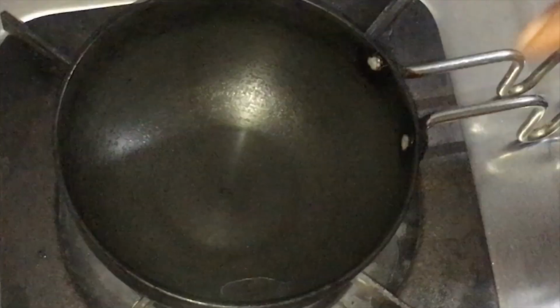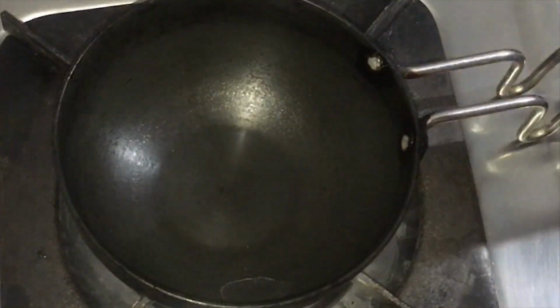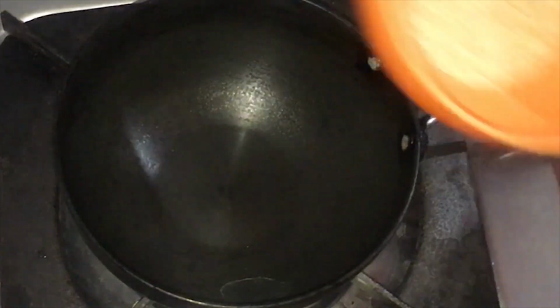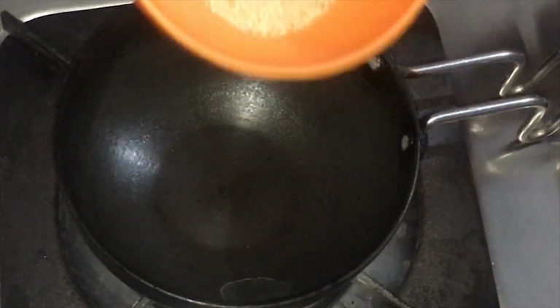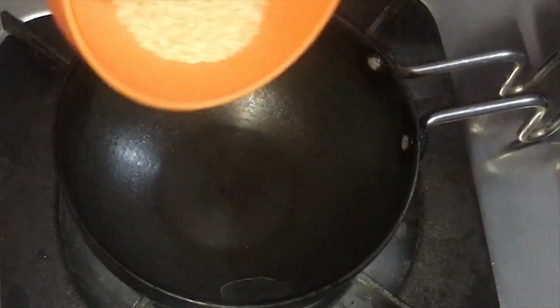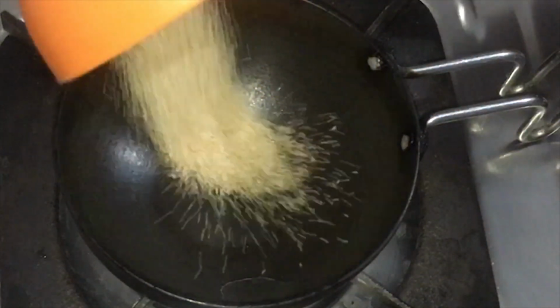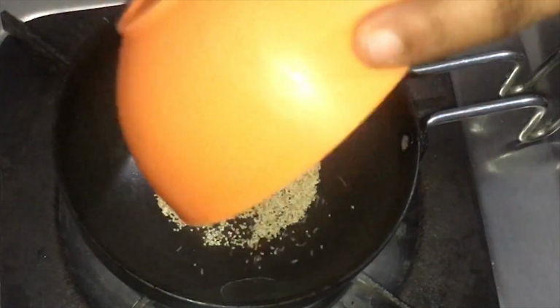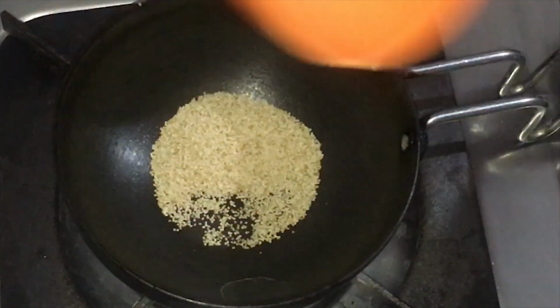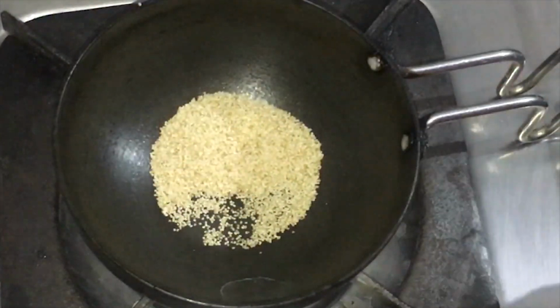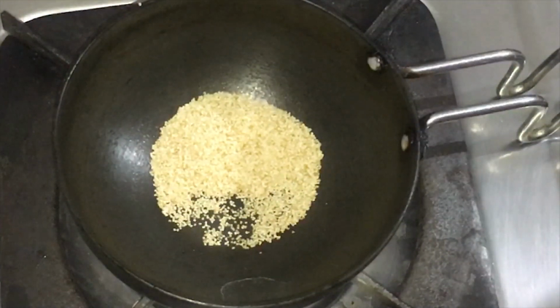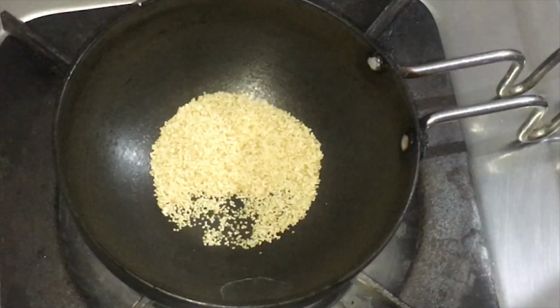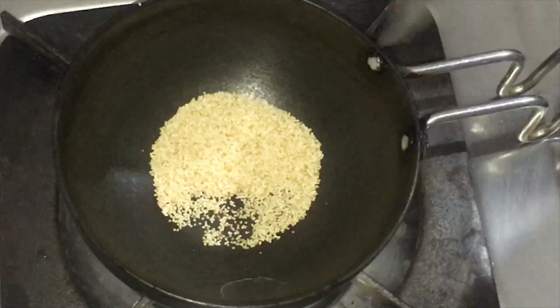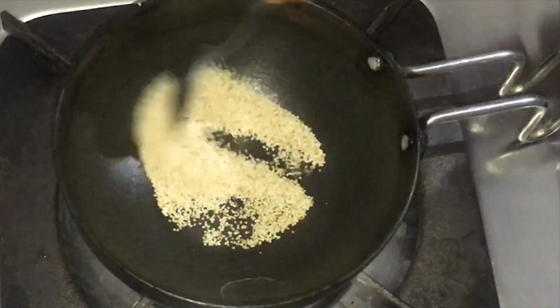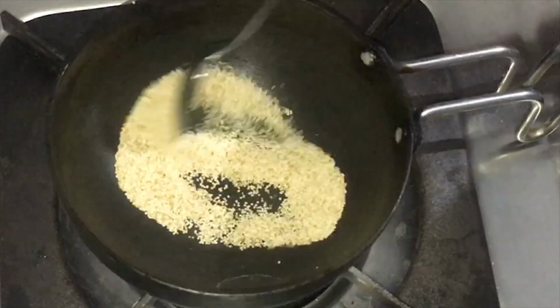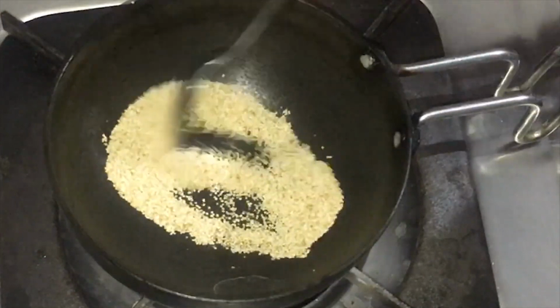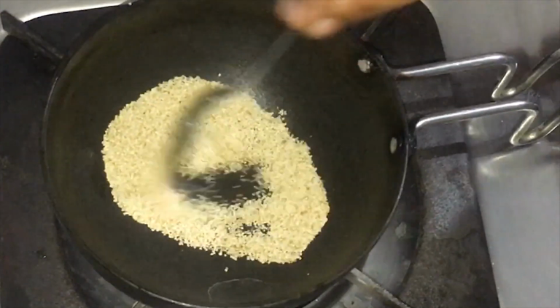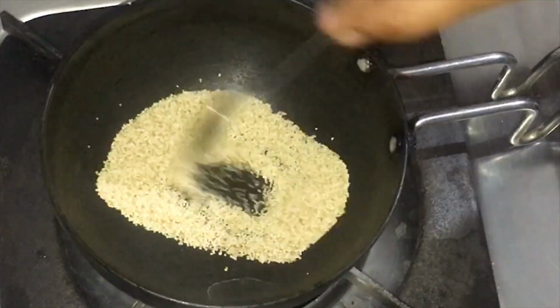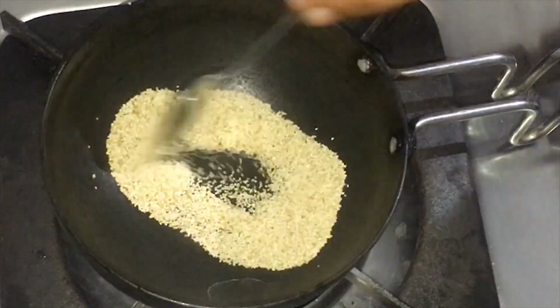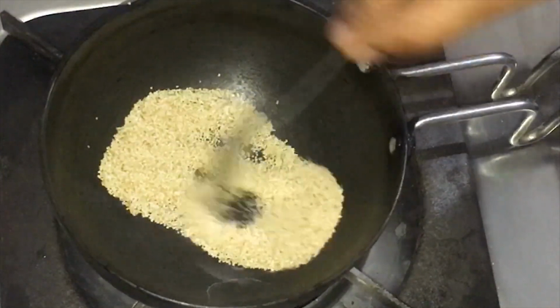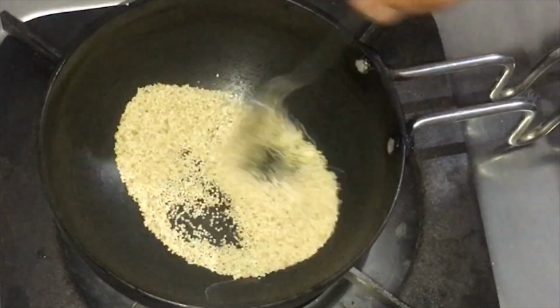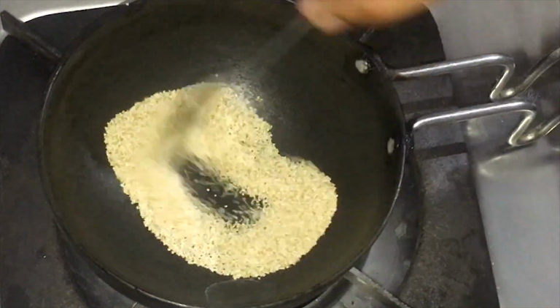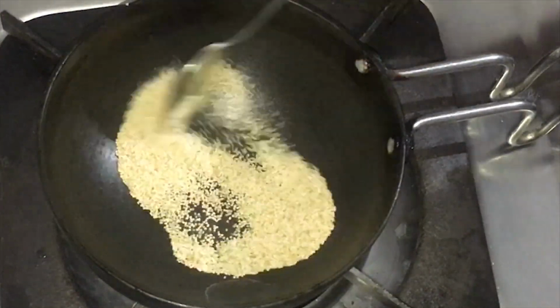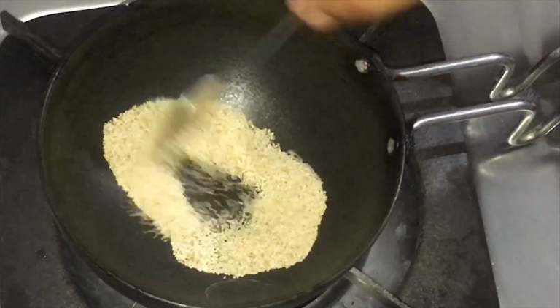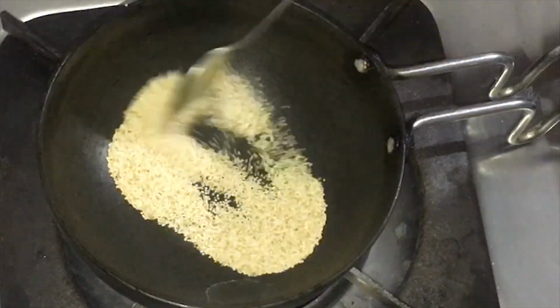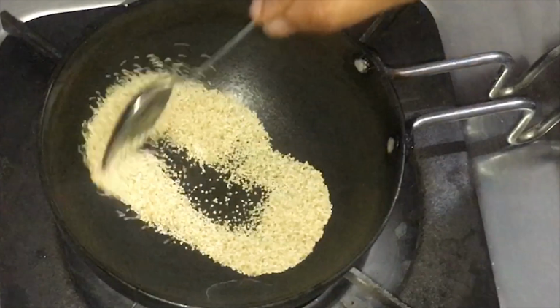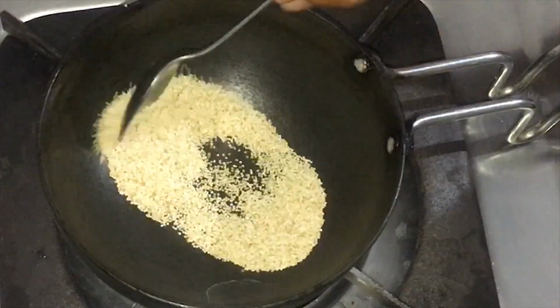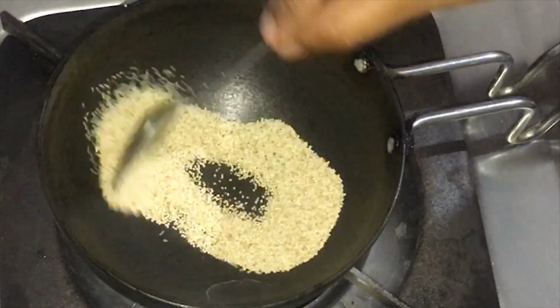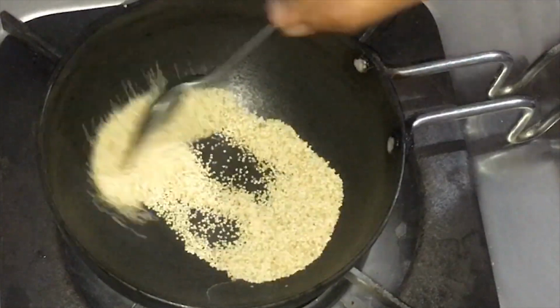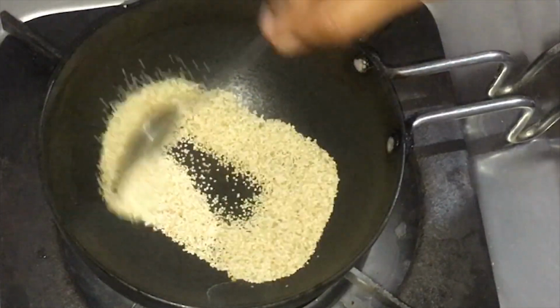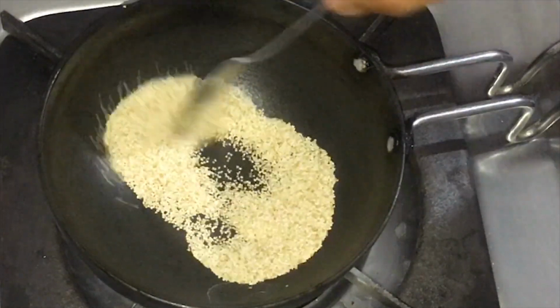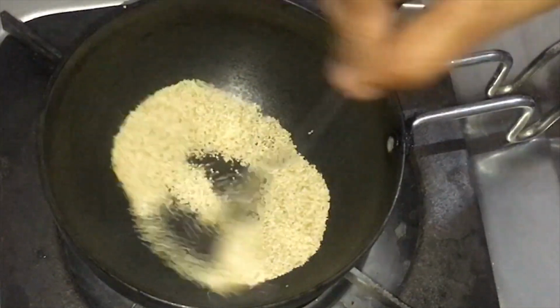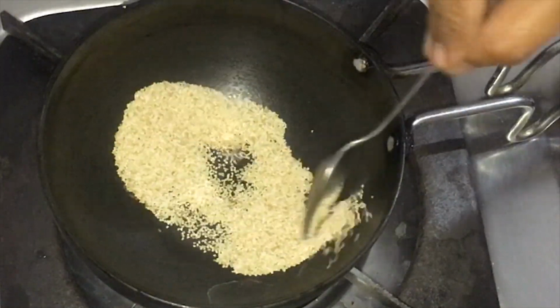I will add one spoon of gas. I will add some oil. We will cook this for a long time.